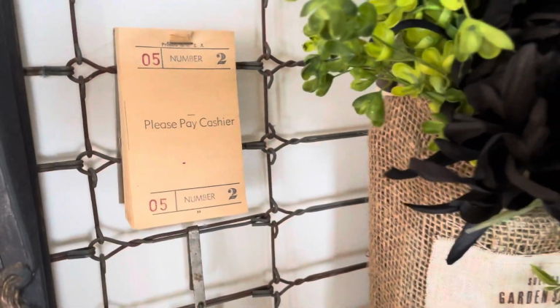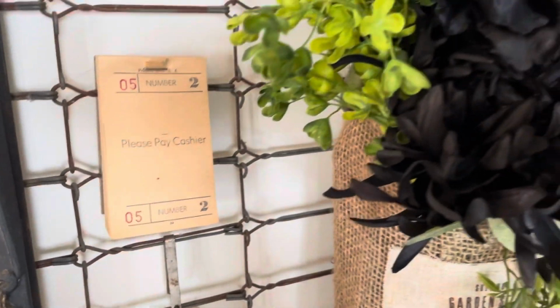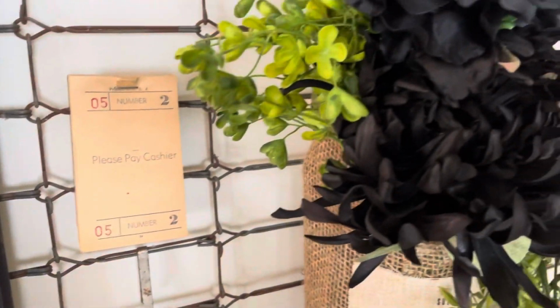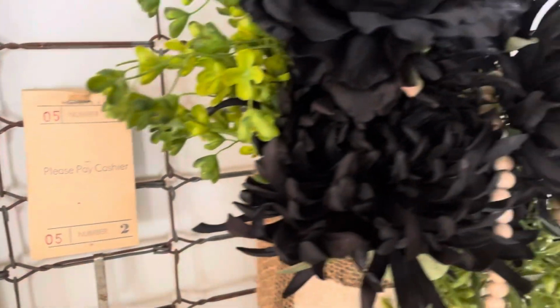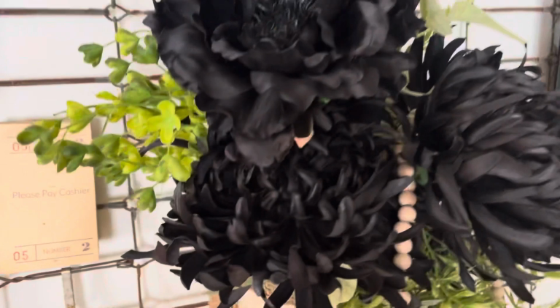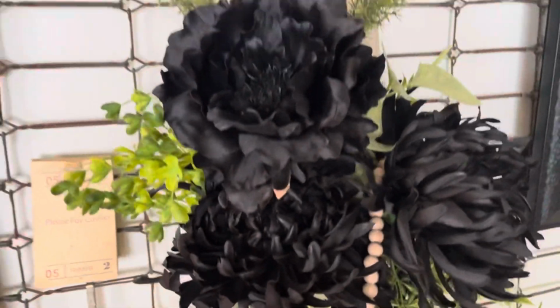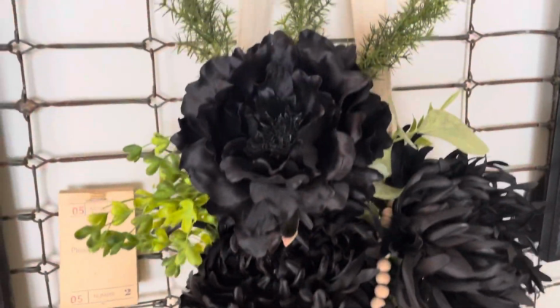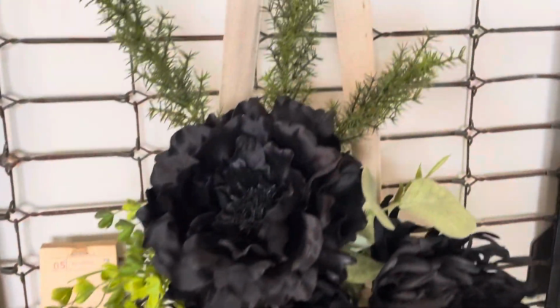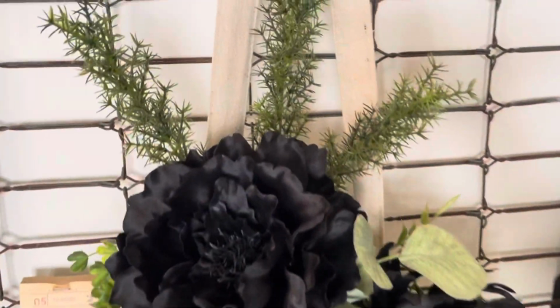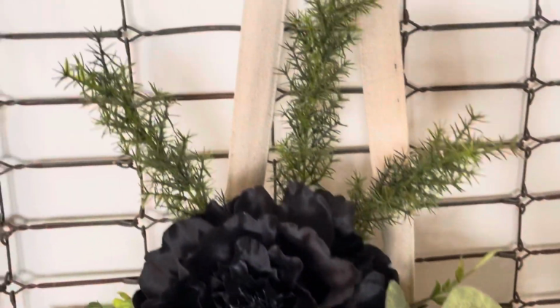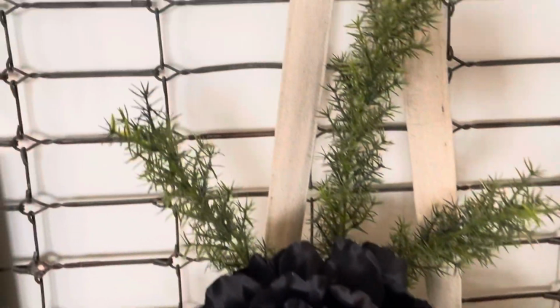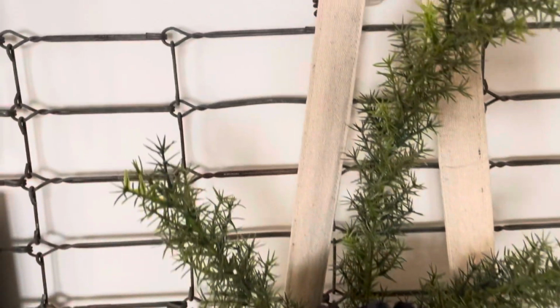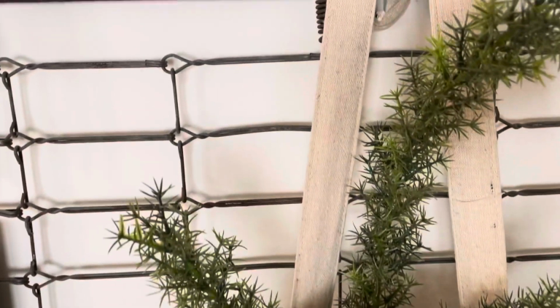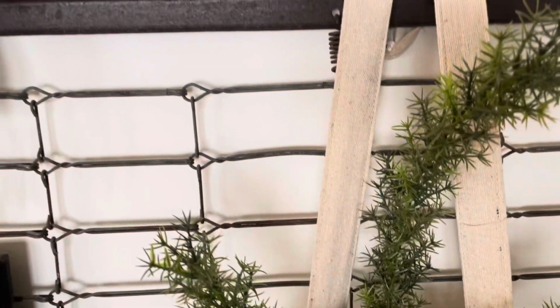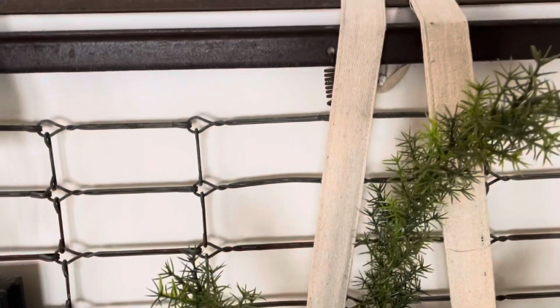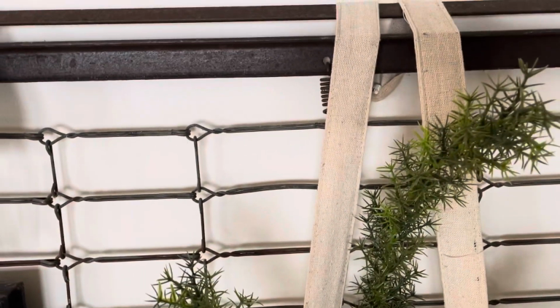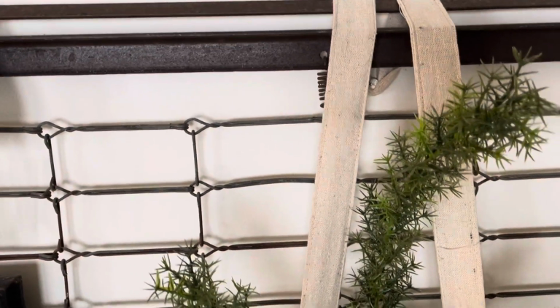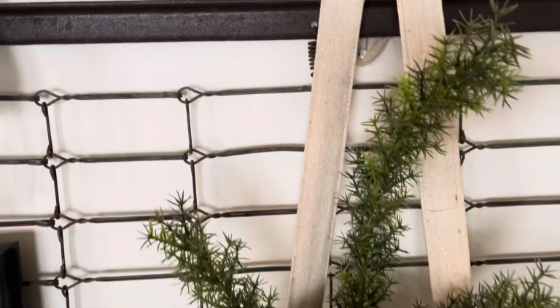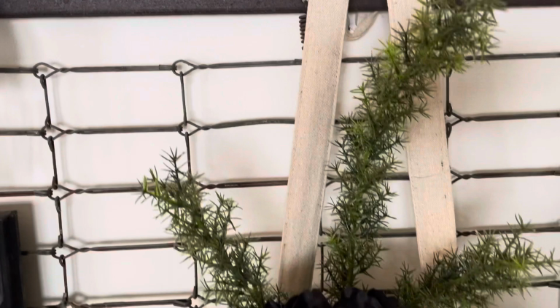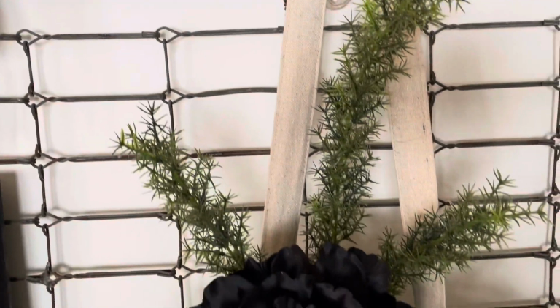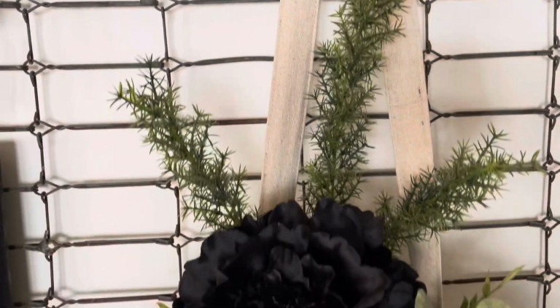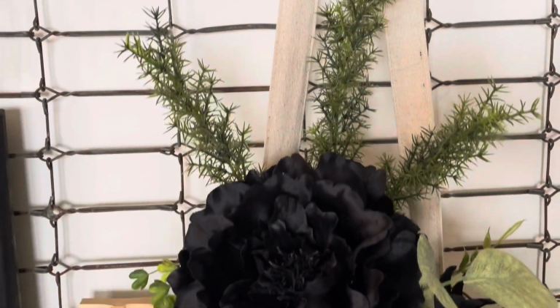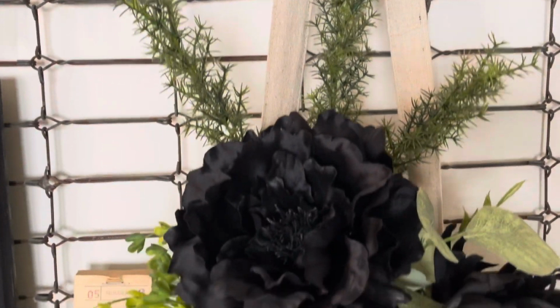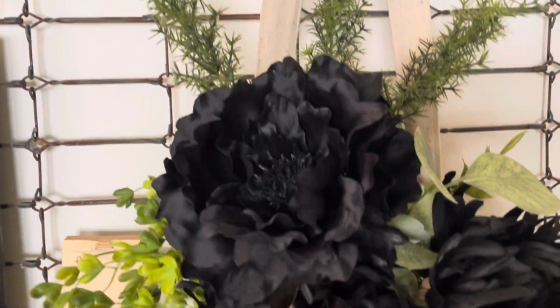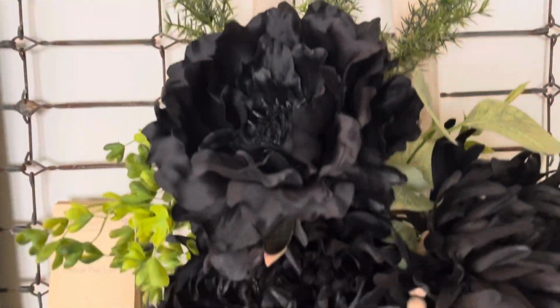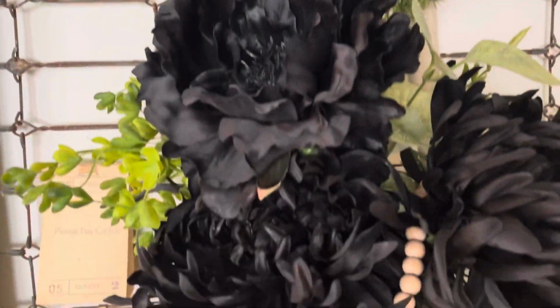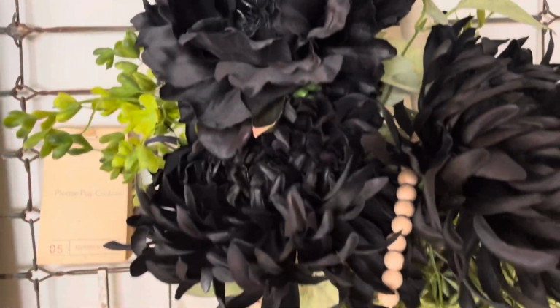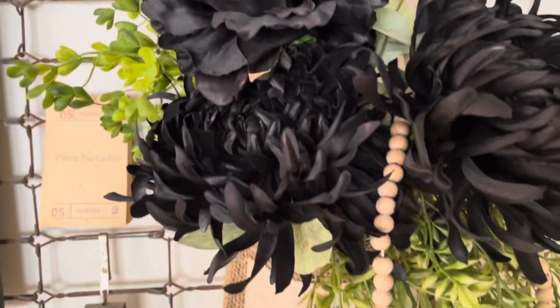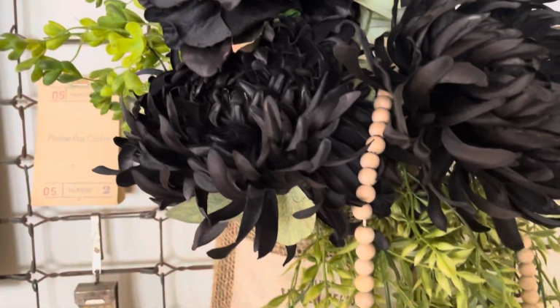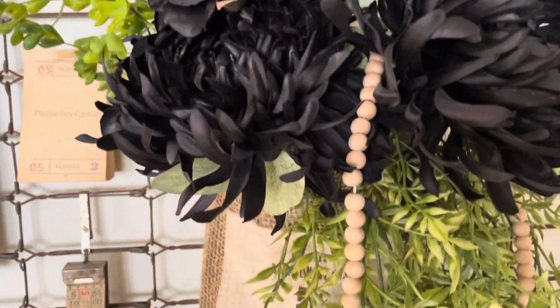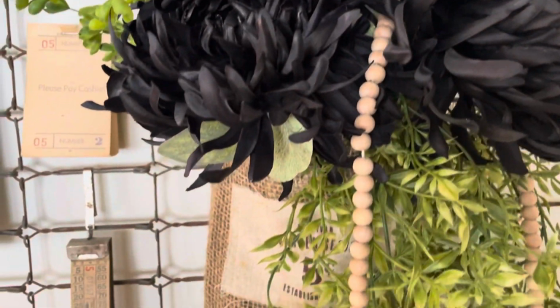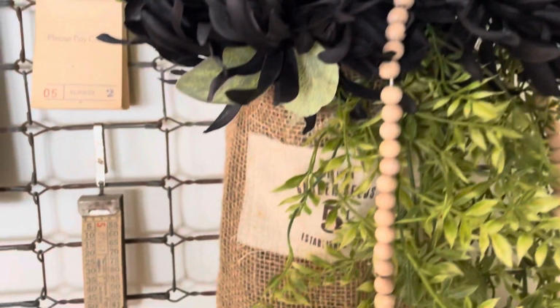There's a burlap bag that I put some flowers in and I hung it from a screw up behind the railing. I change these out all of the time.